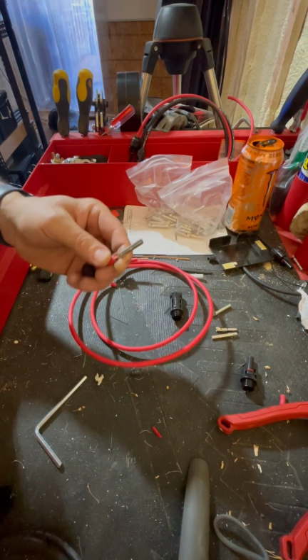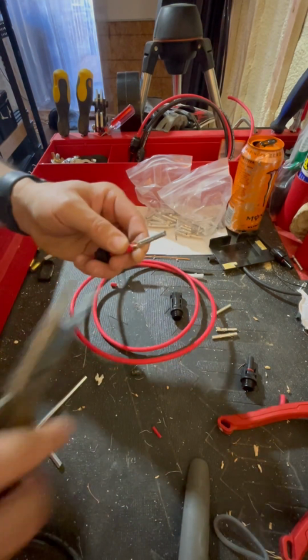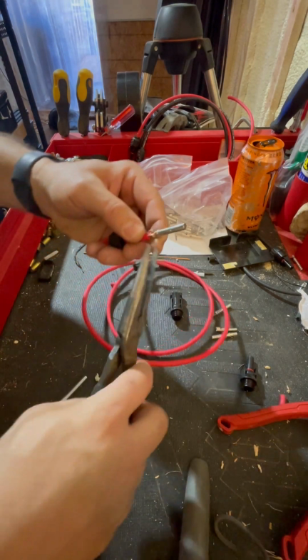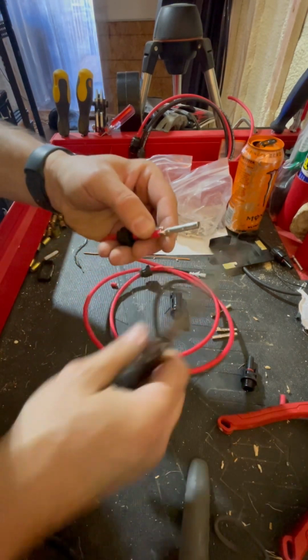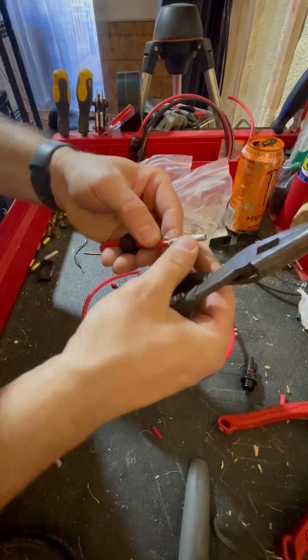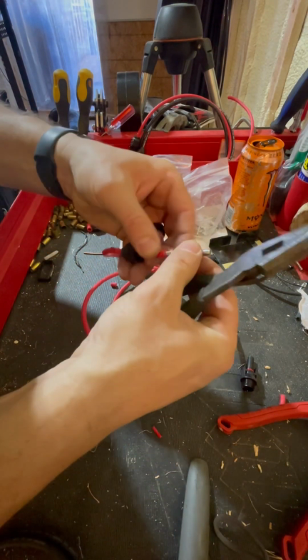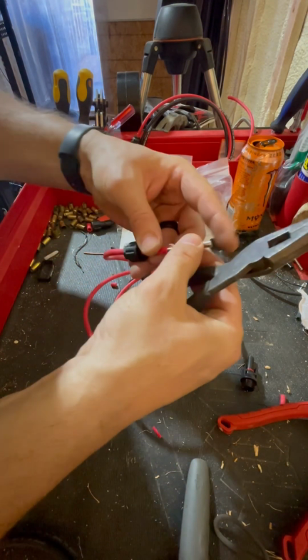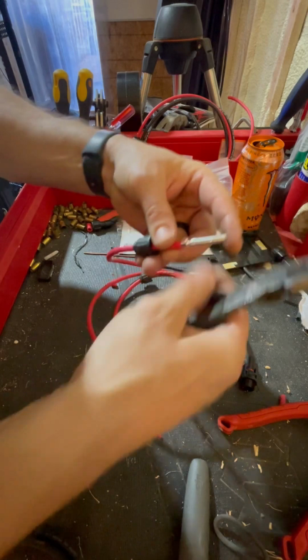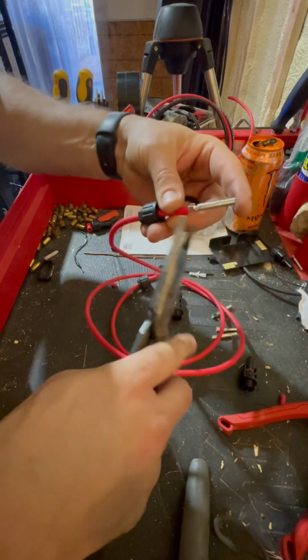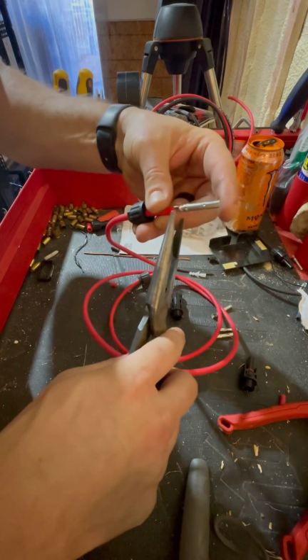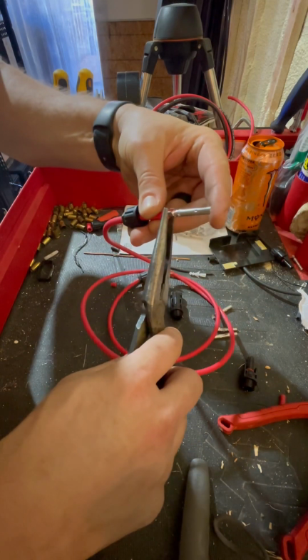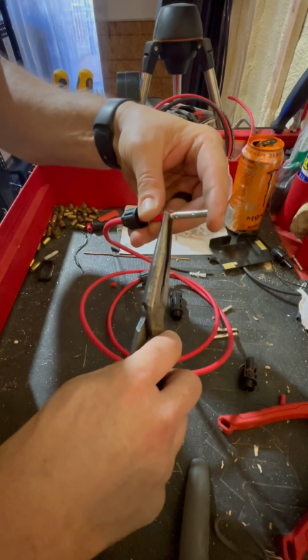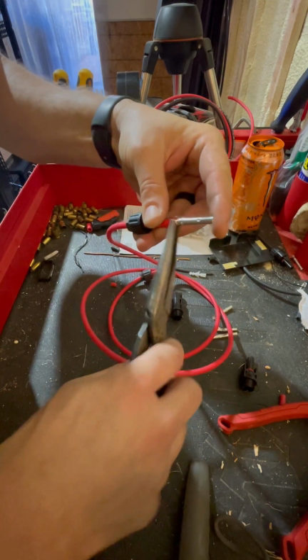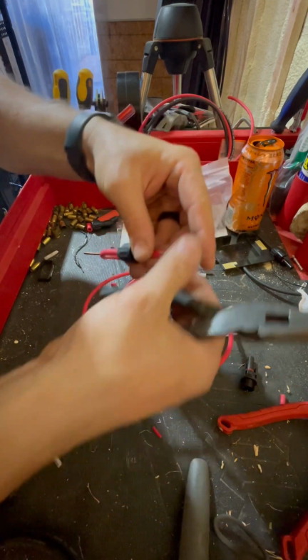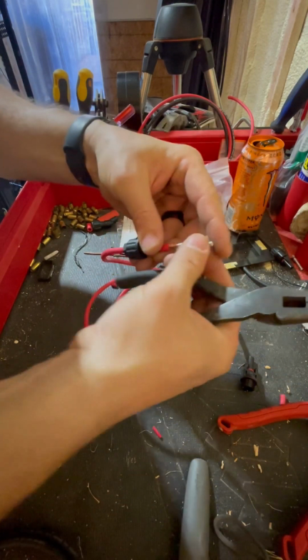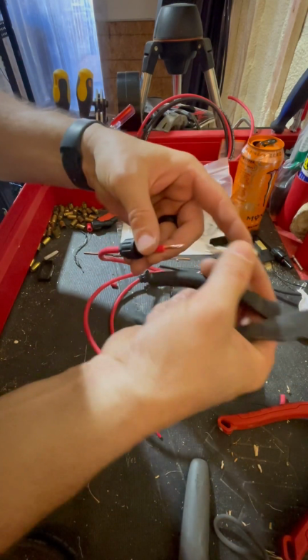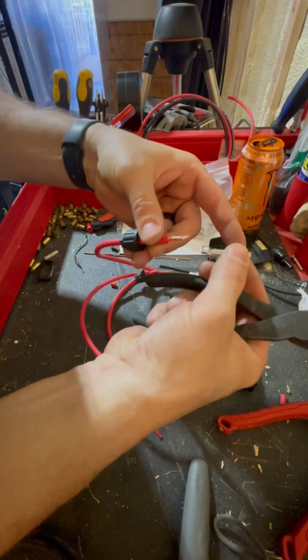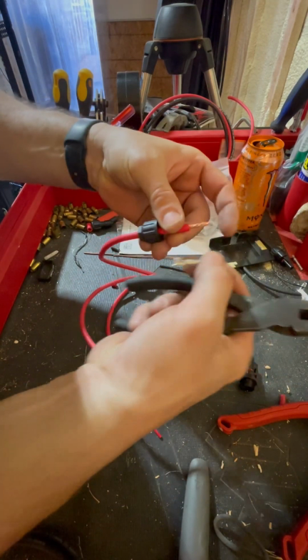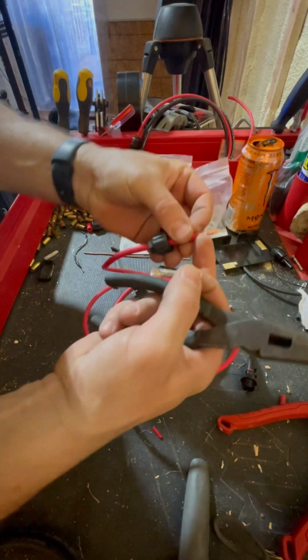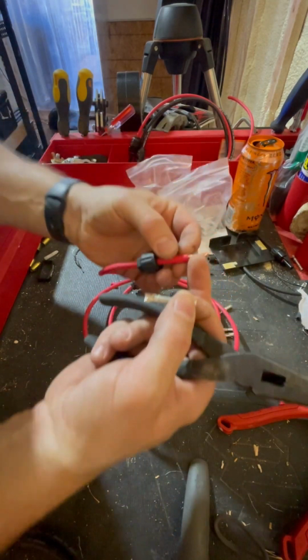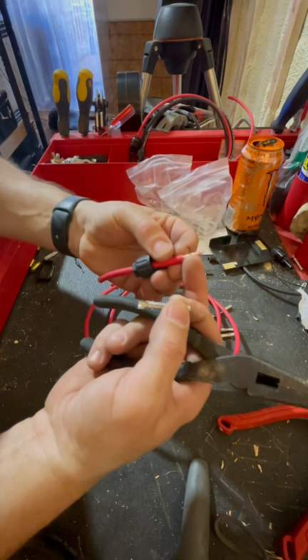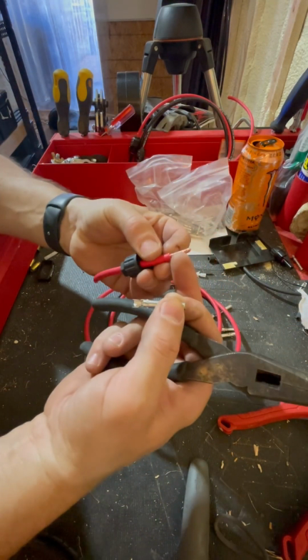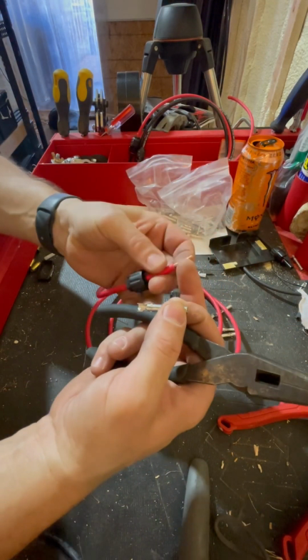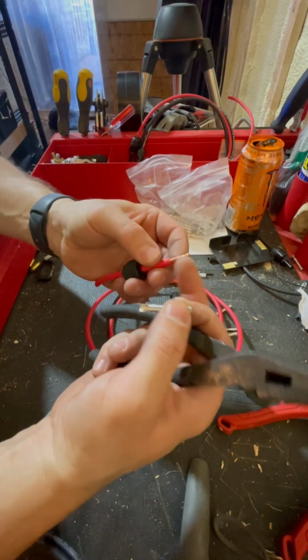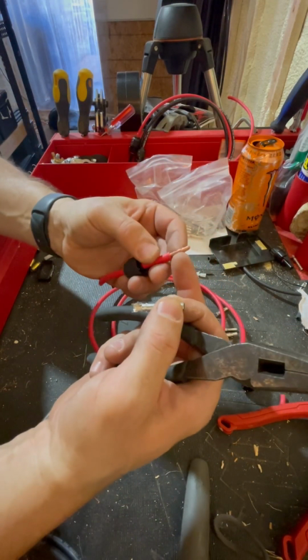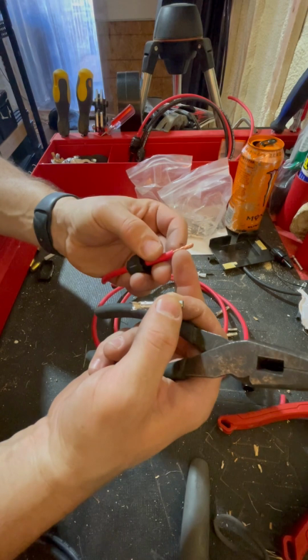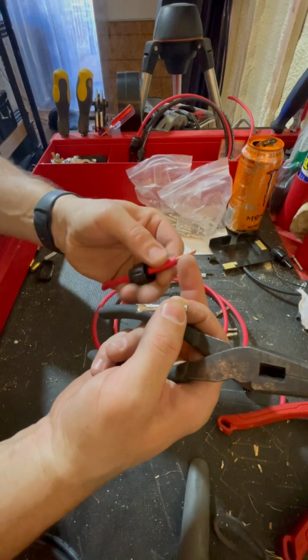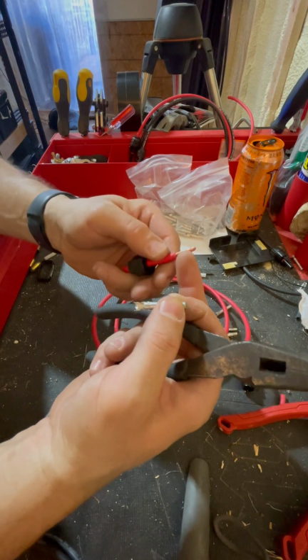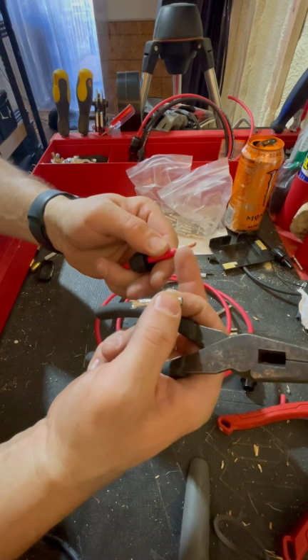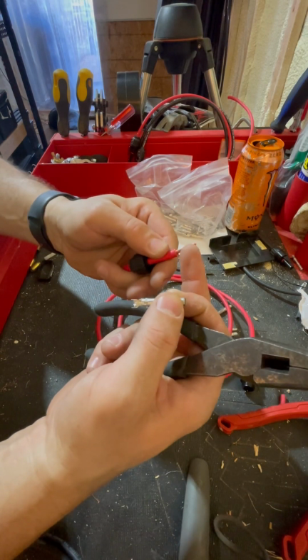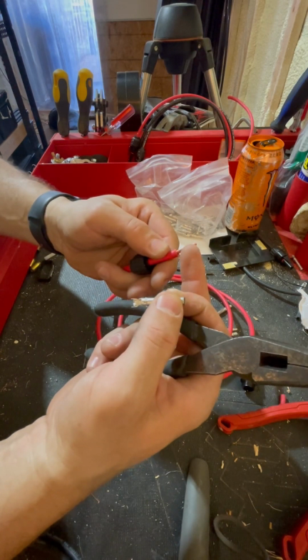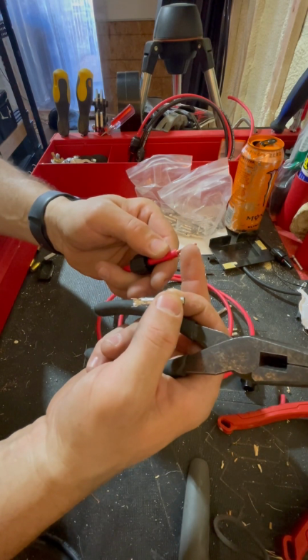I'm just going to use these needle nose pliers here. We're going to crimp down. I like having a long electrode in here.